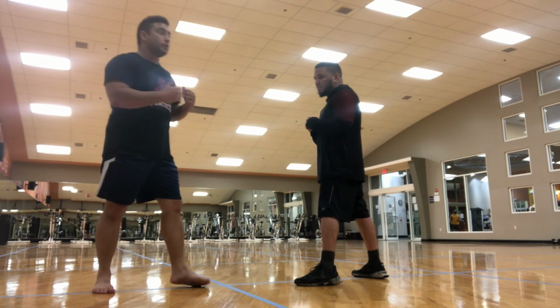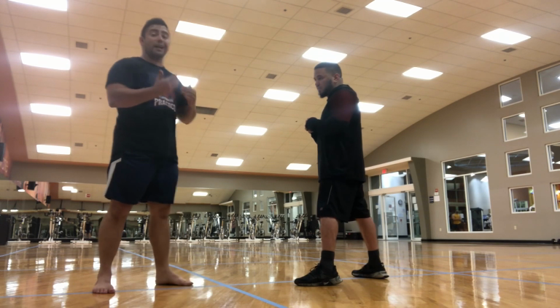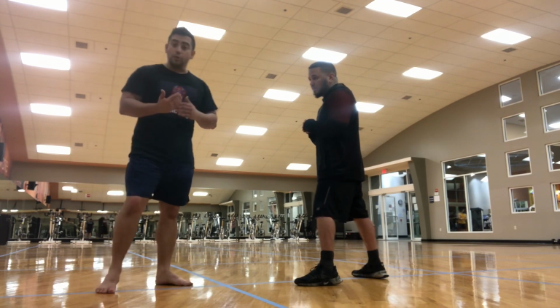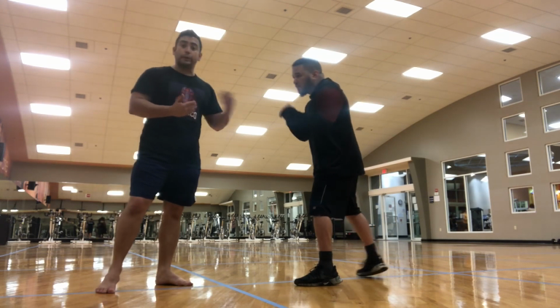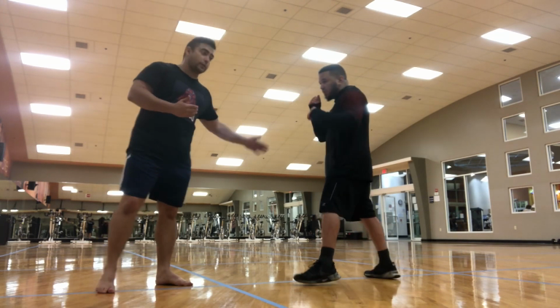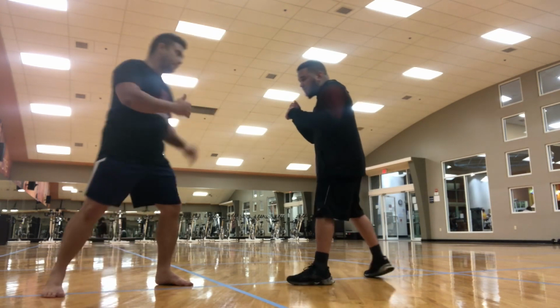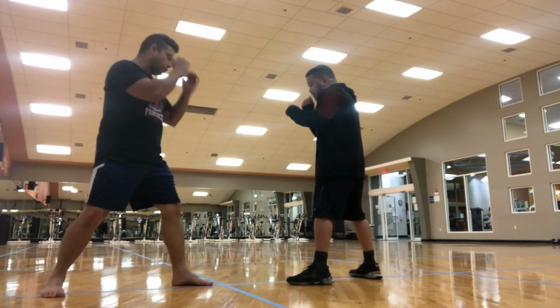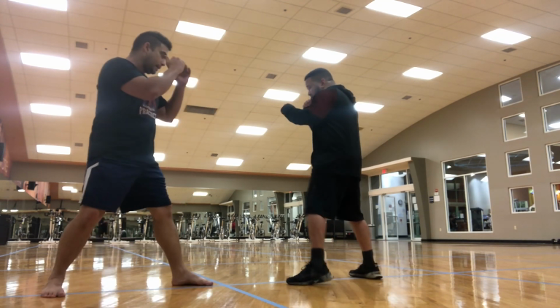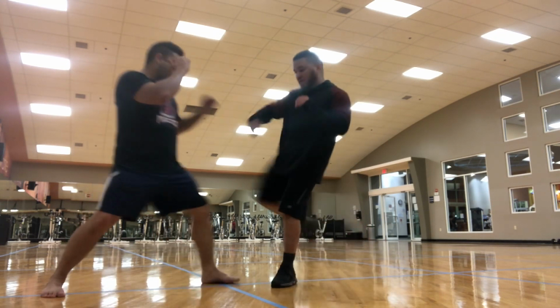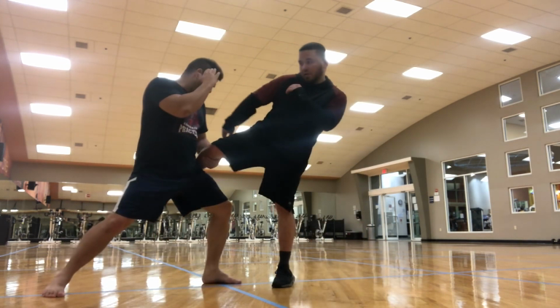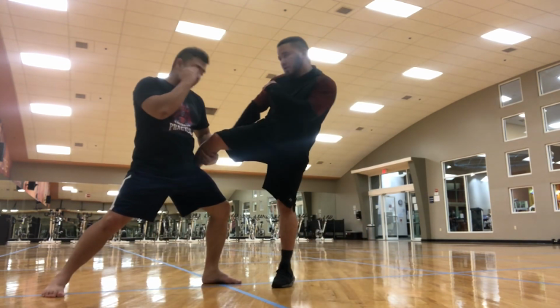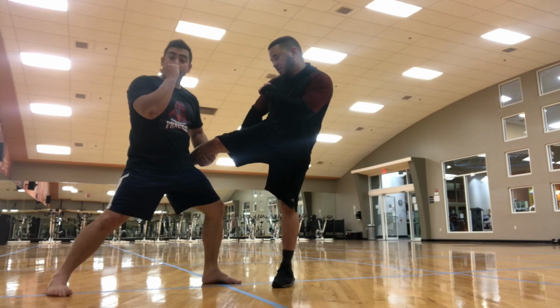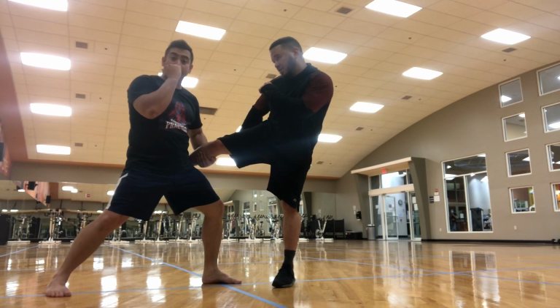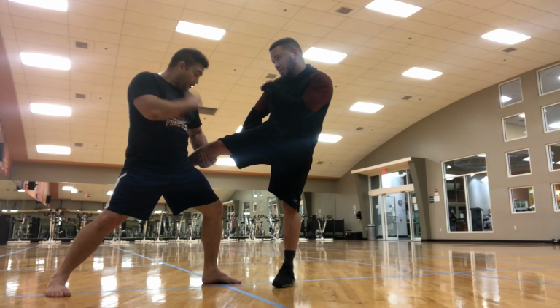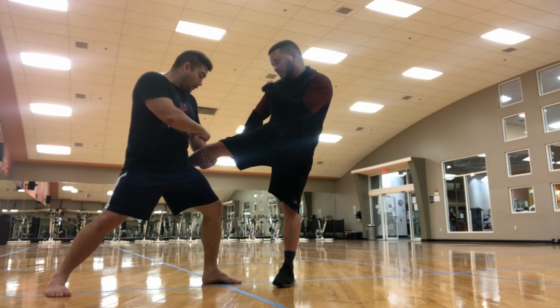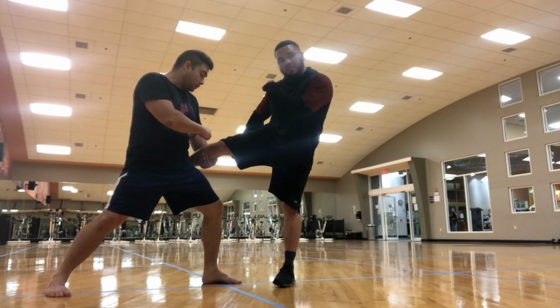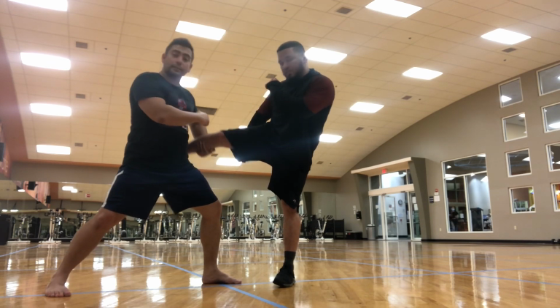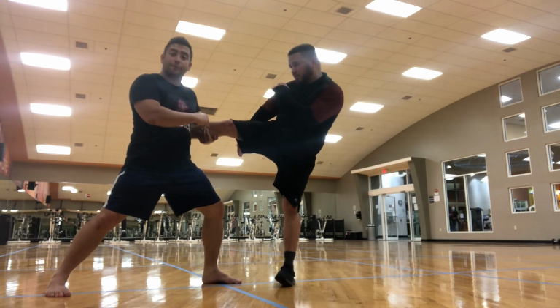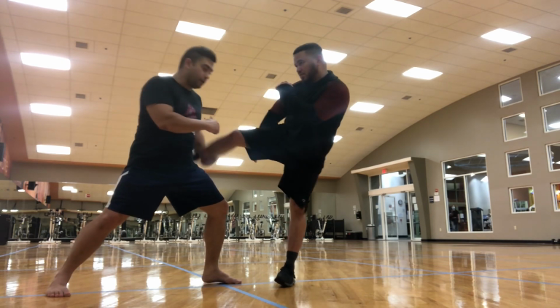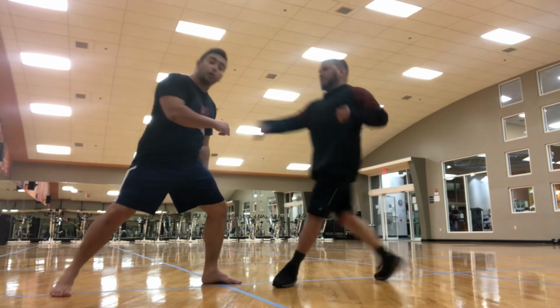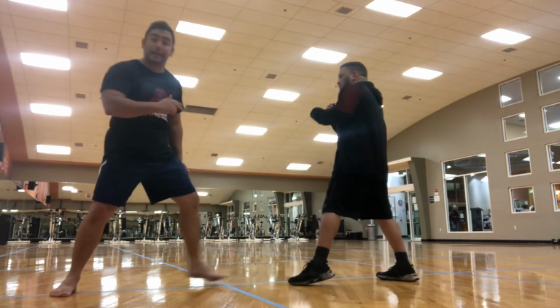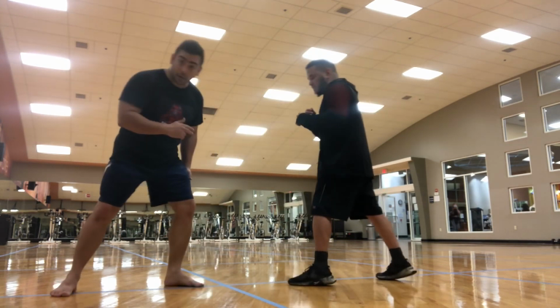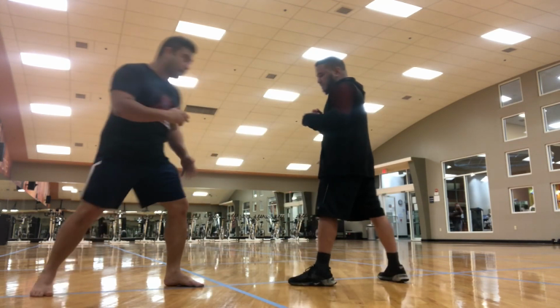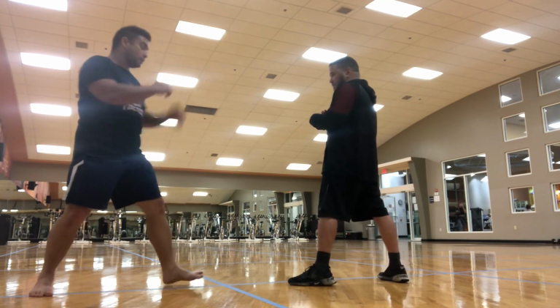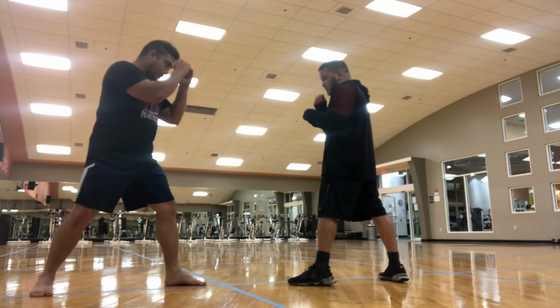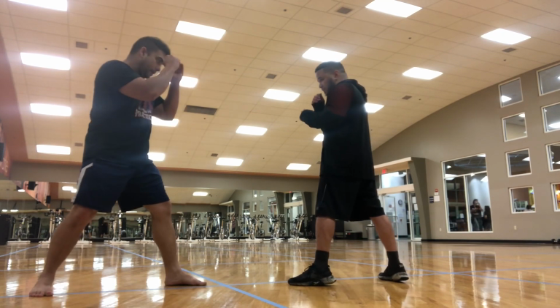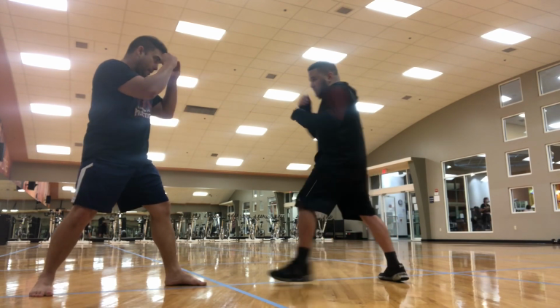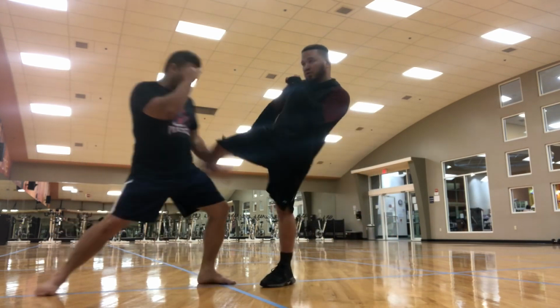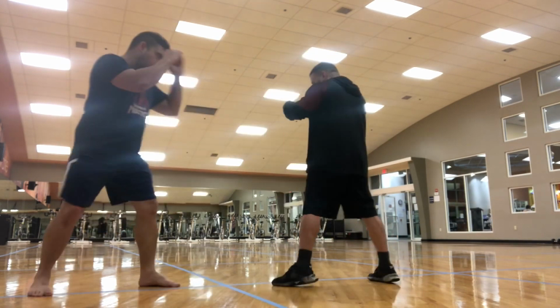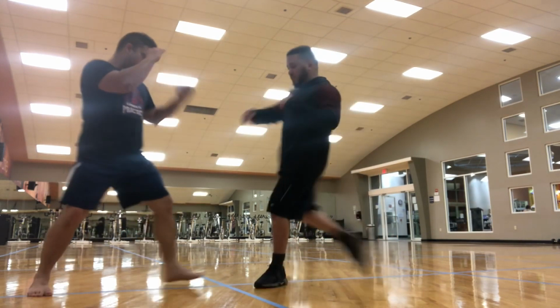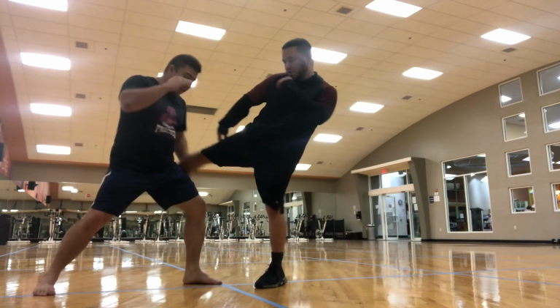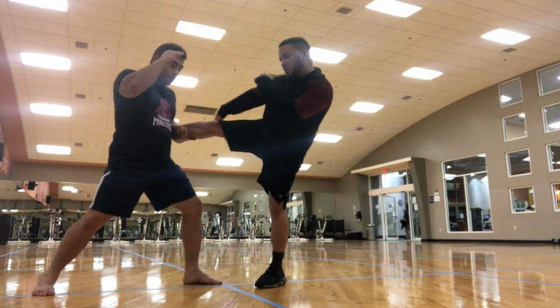So what can we do to take advantage of that? If Victor throws the kick and I move forward, I grab the leg from below — not from the top, from below. That way I can catch the low kick.